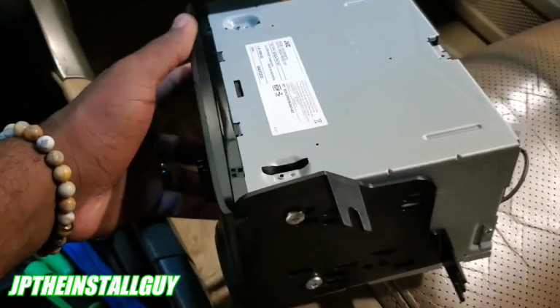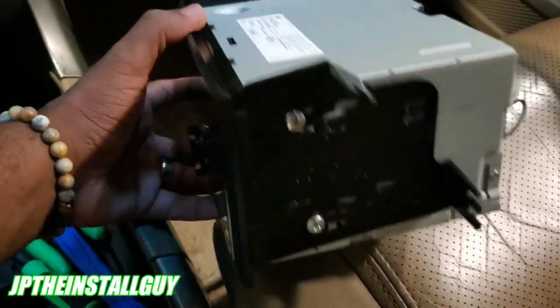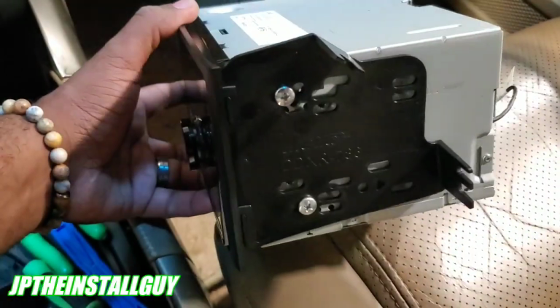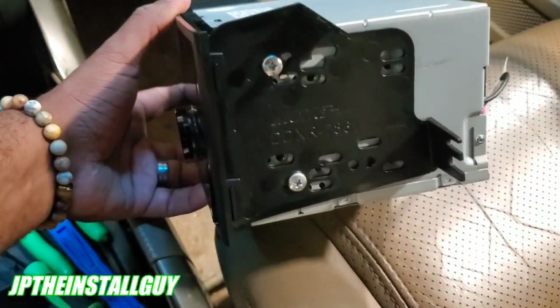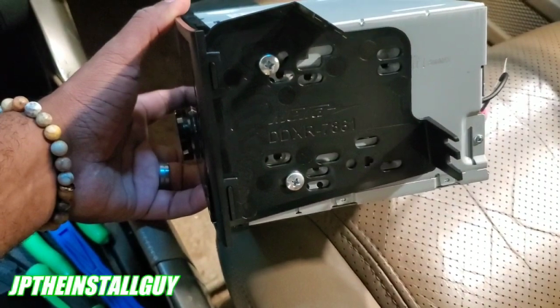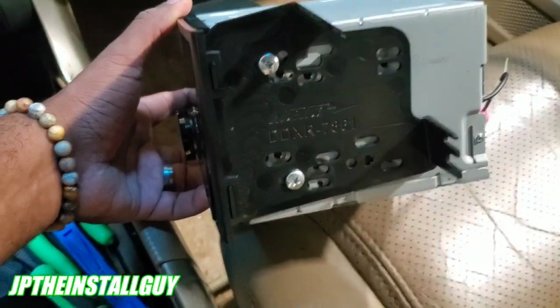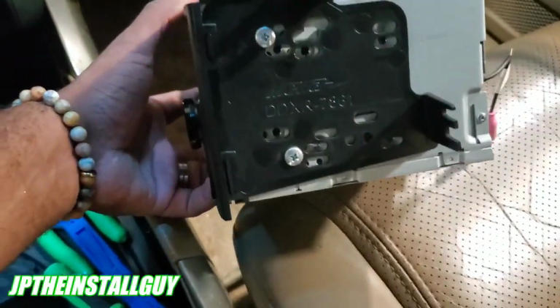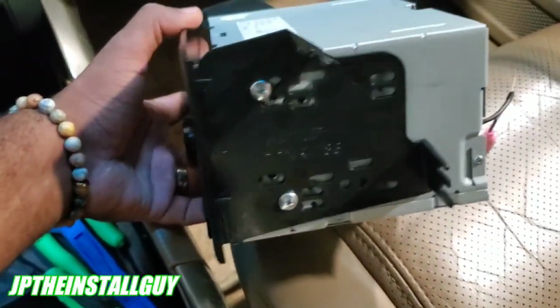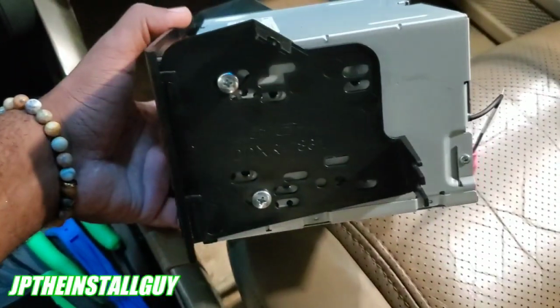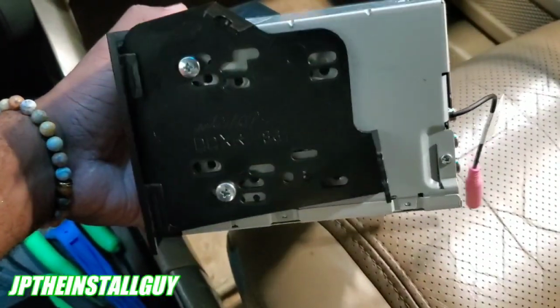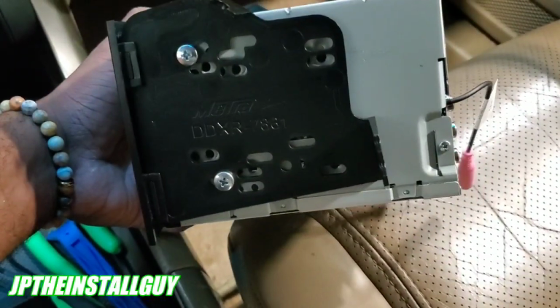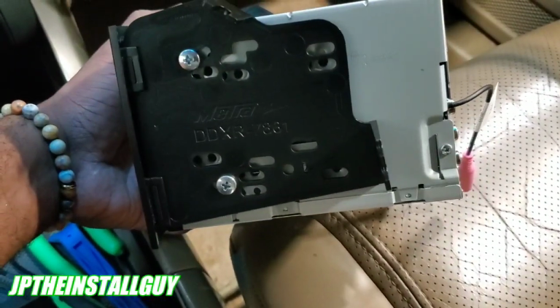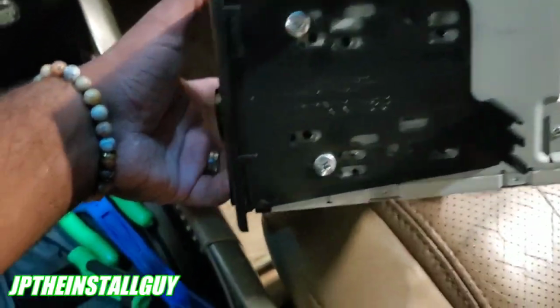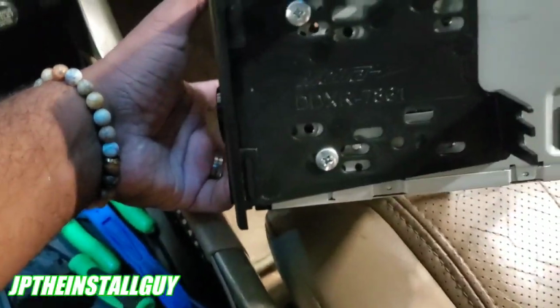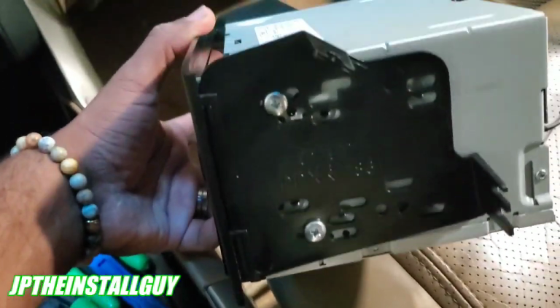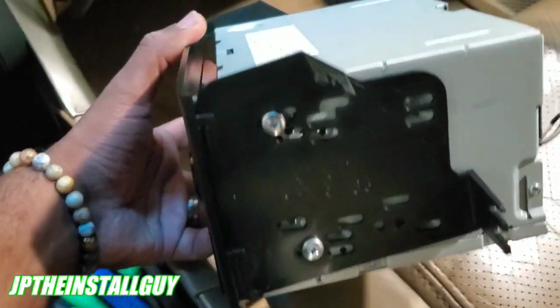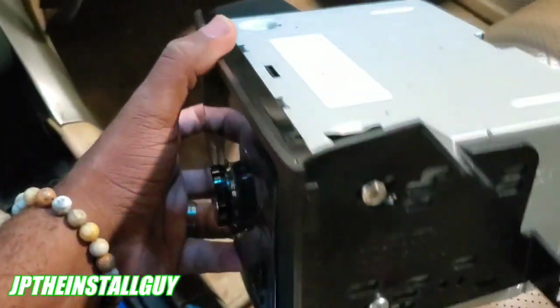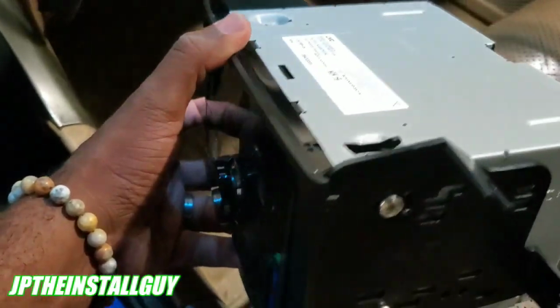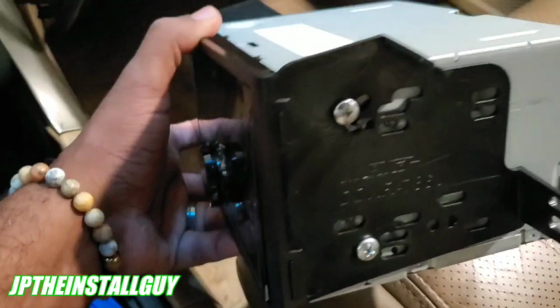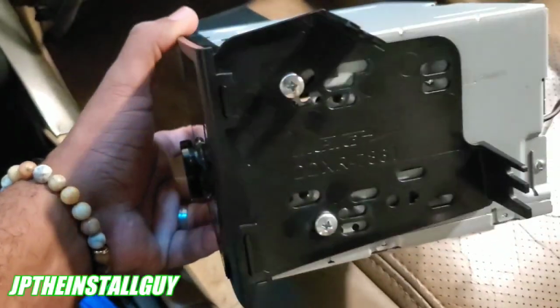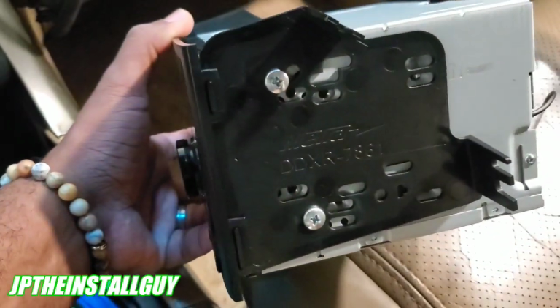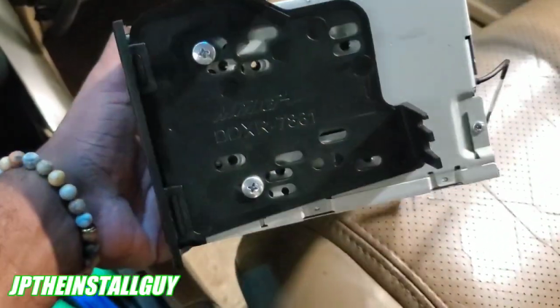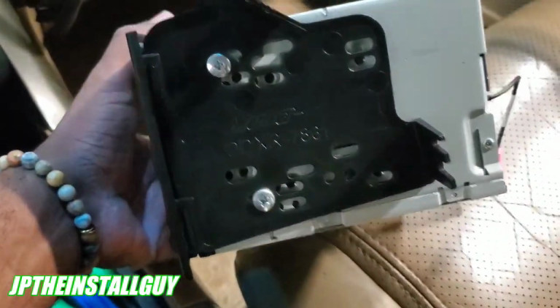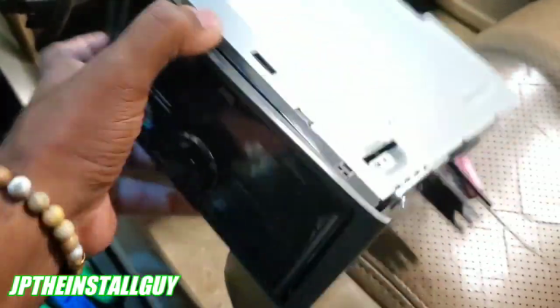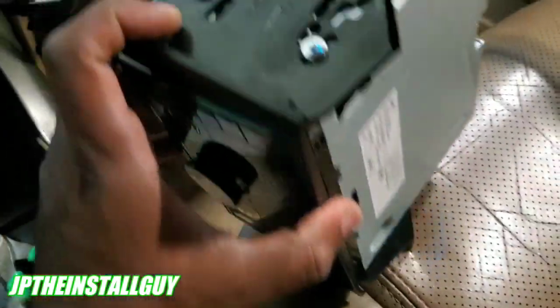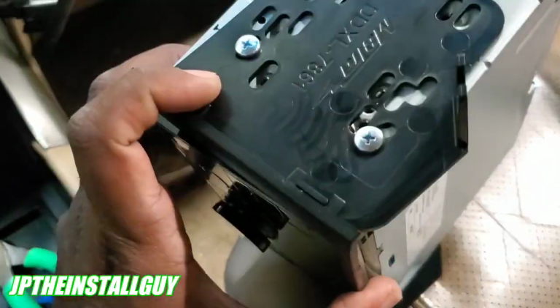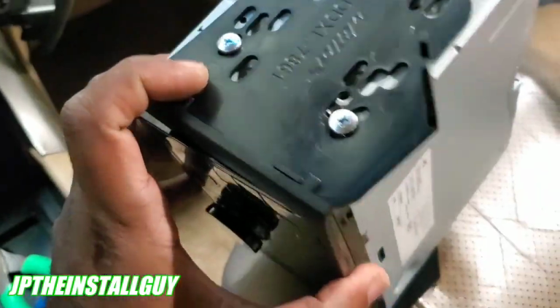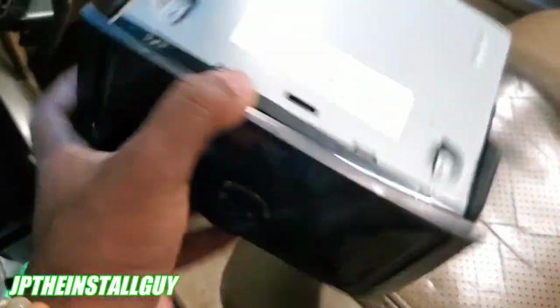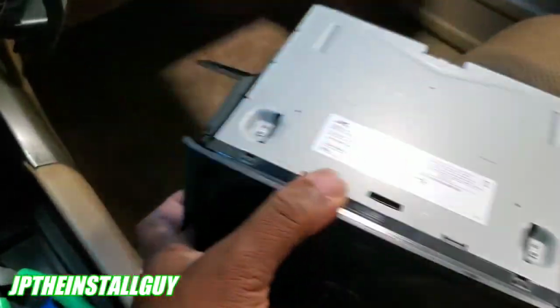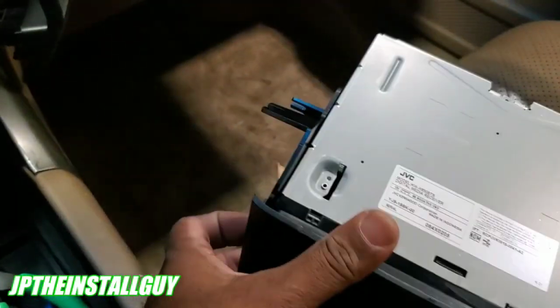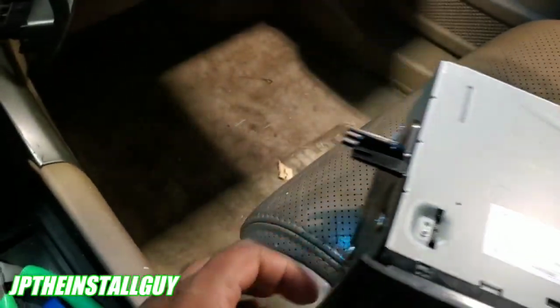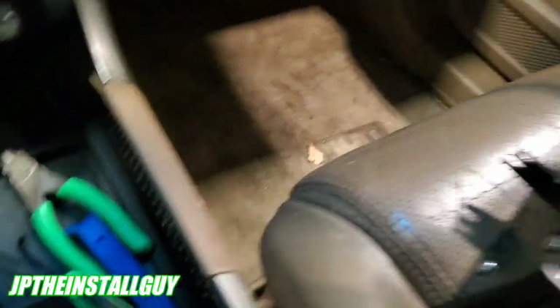Alright, so I already got the dash kit mounted on. You just put this side bracket inside the front frame of the radio, and then you put two screws on the left and two screws on the right. Those are very simple.